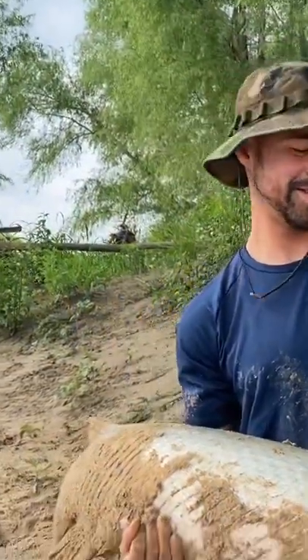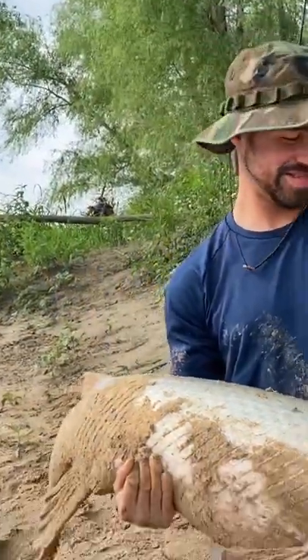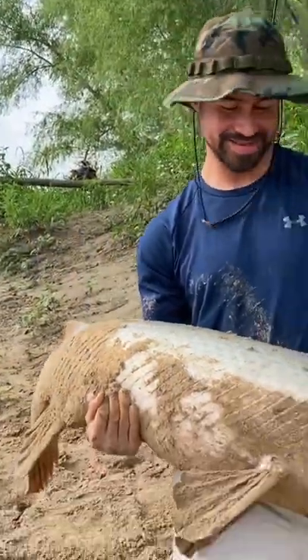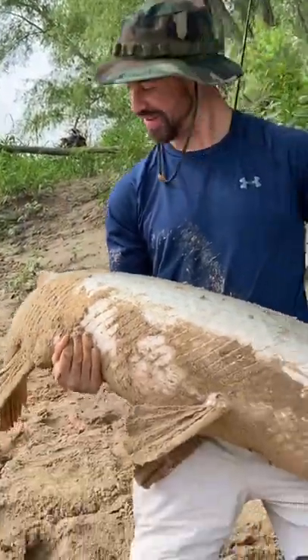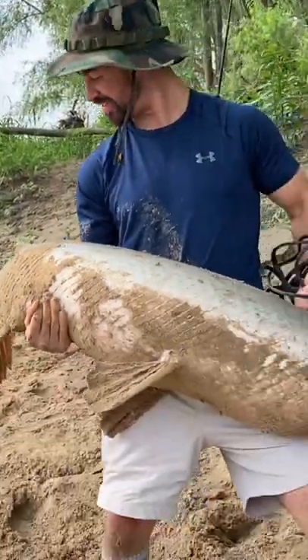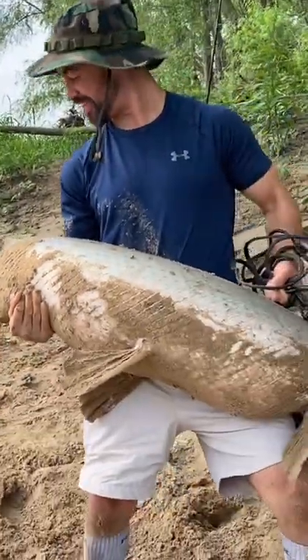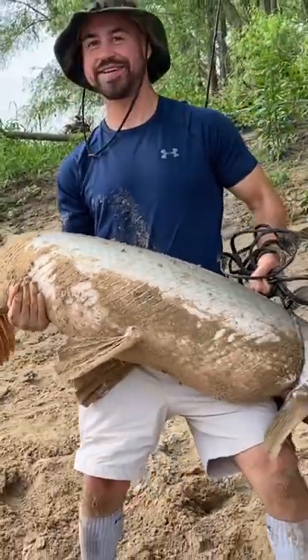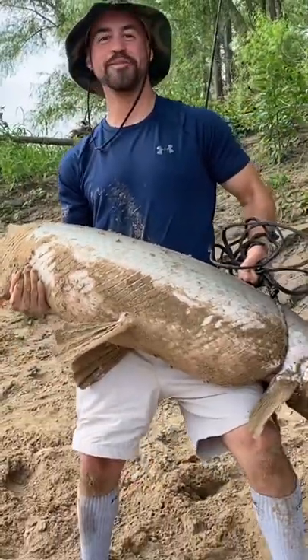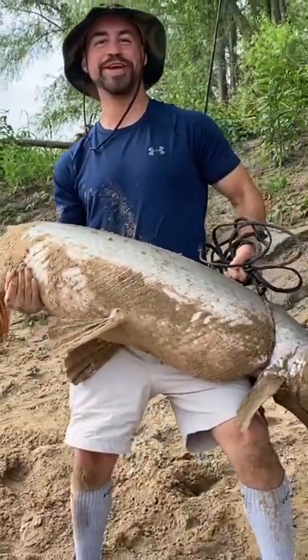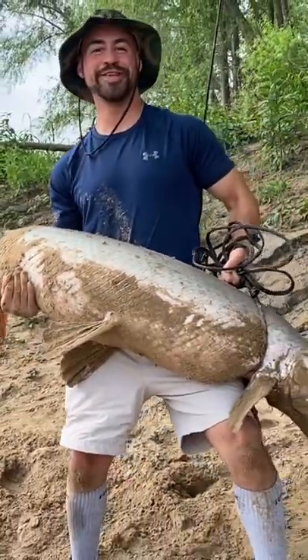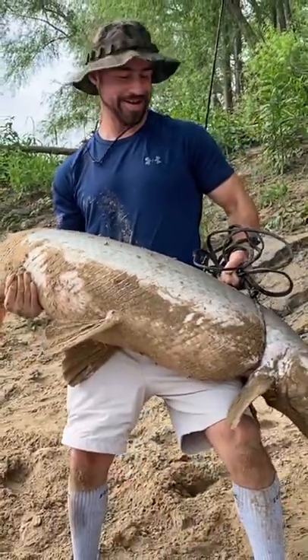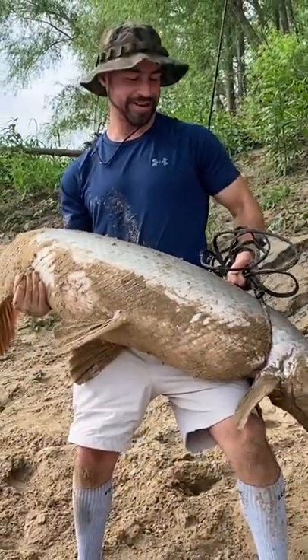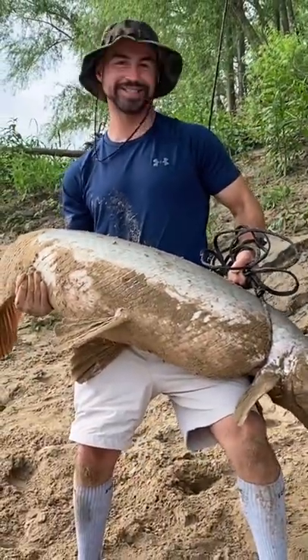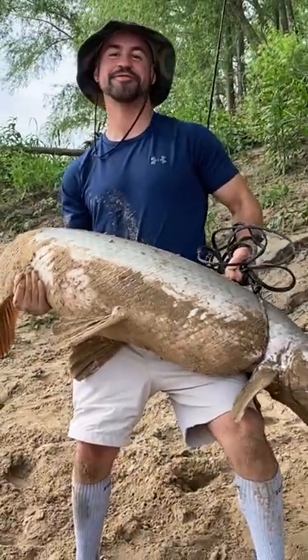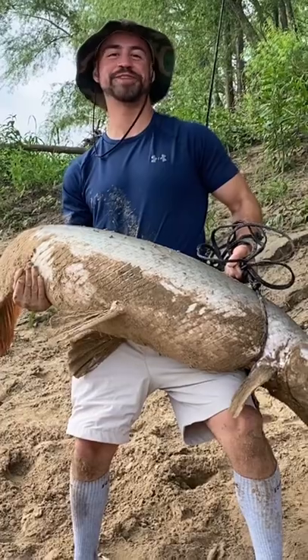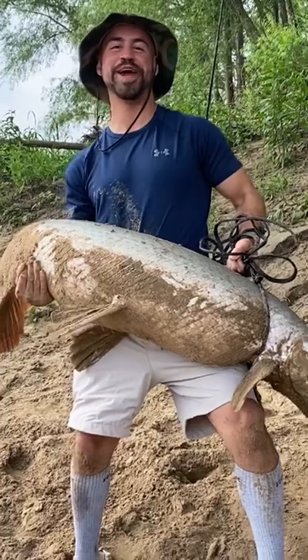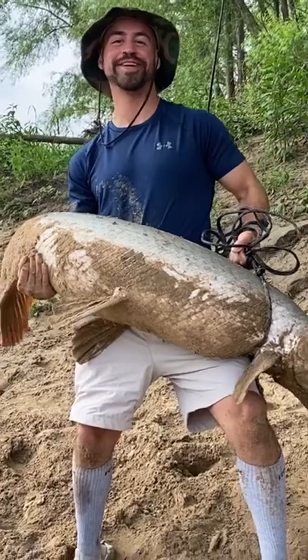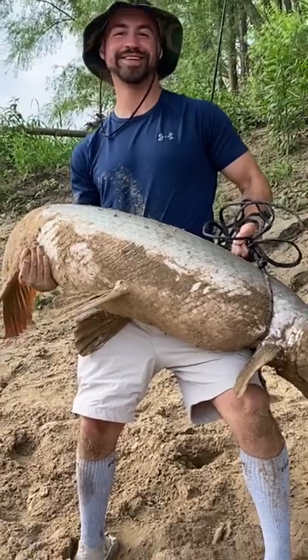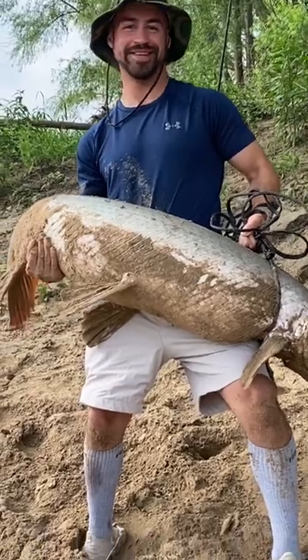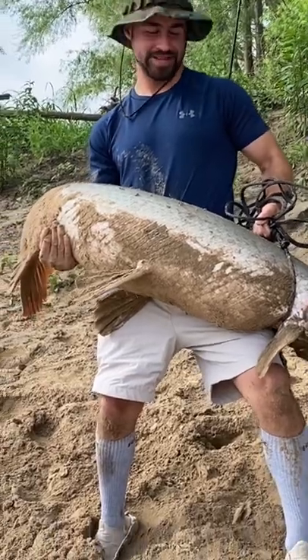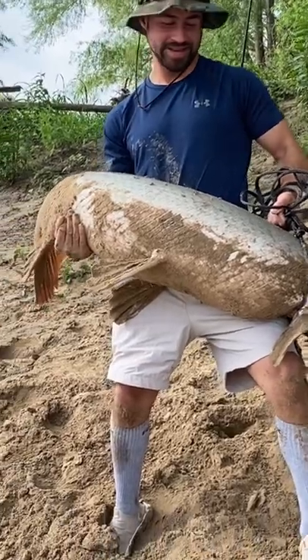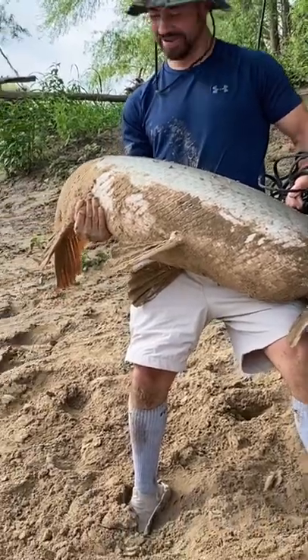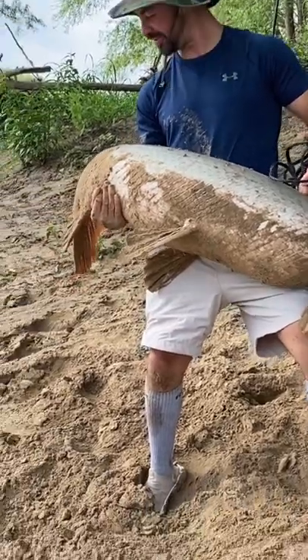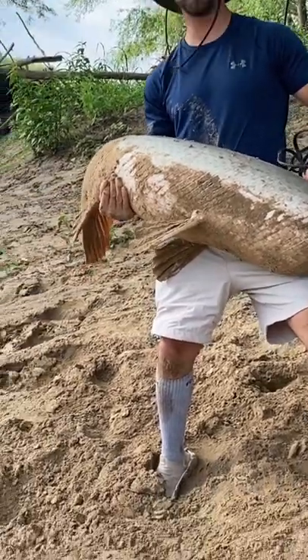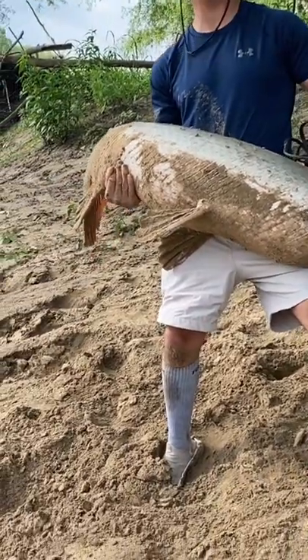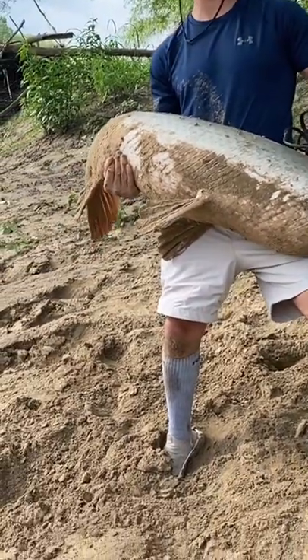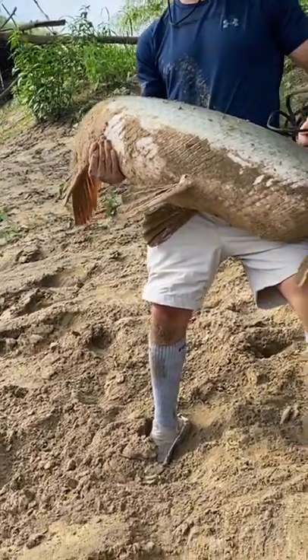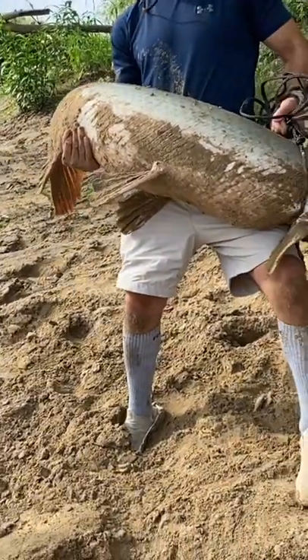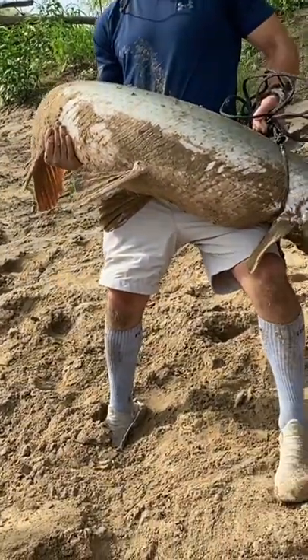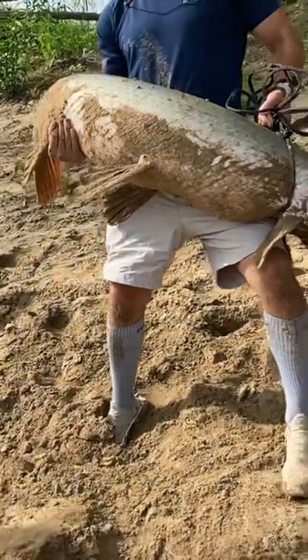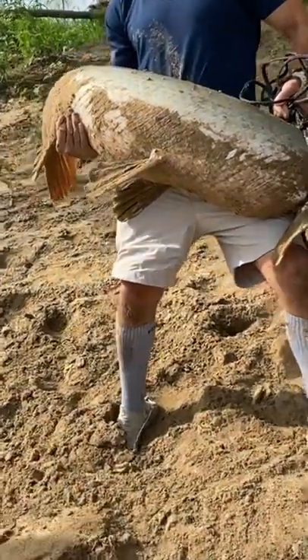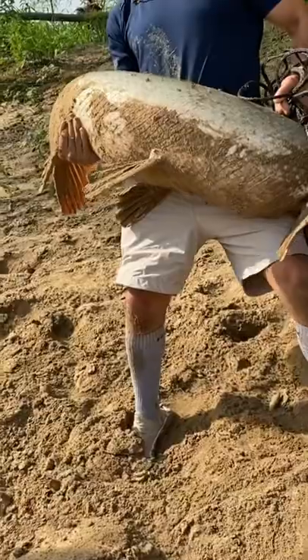That's how we do it man, big rich fish! Got him on a nice one, 10 minutes in baby.